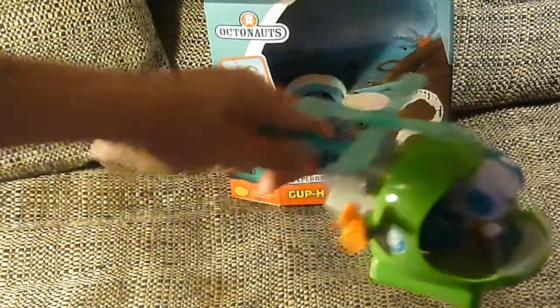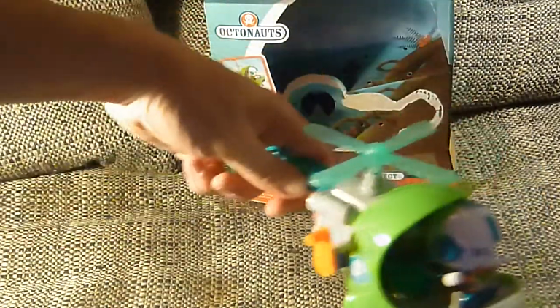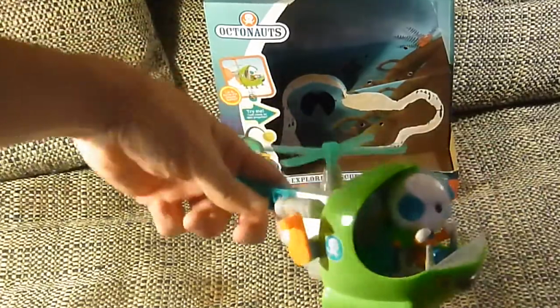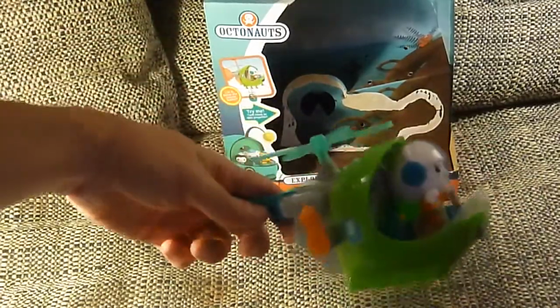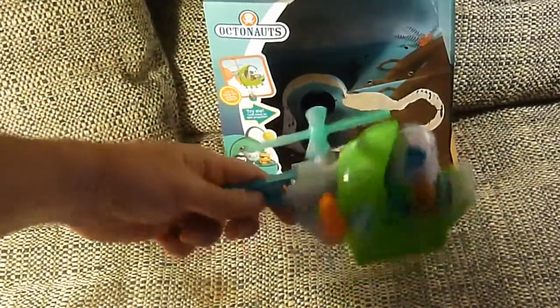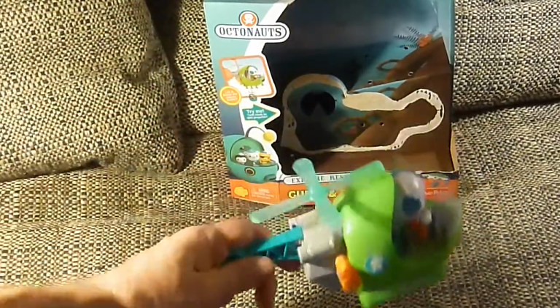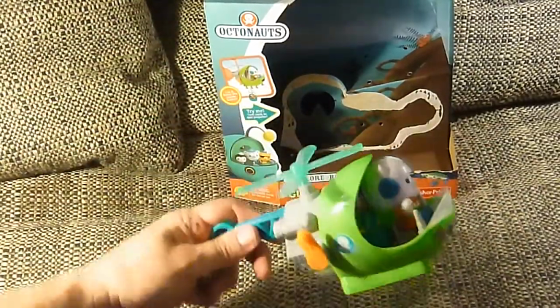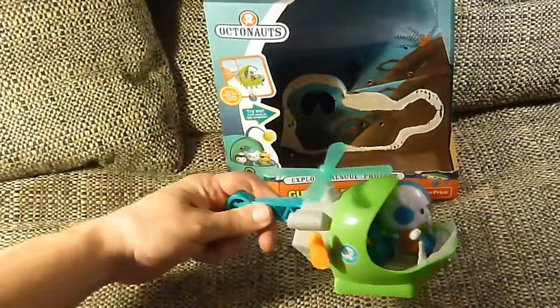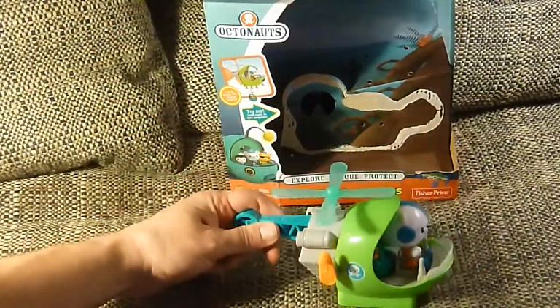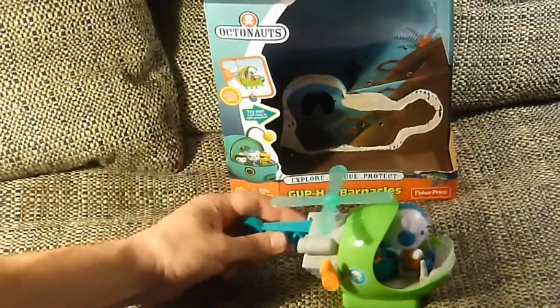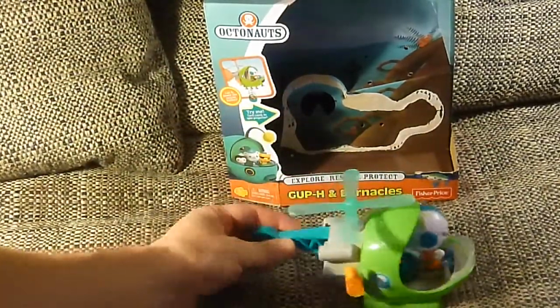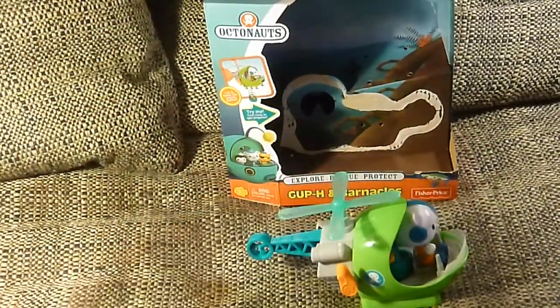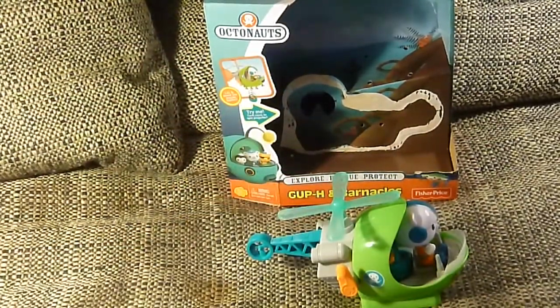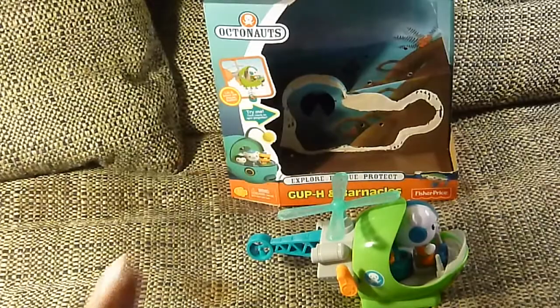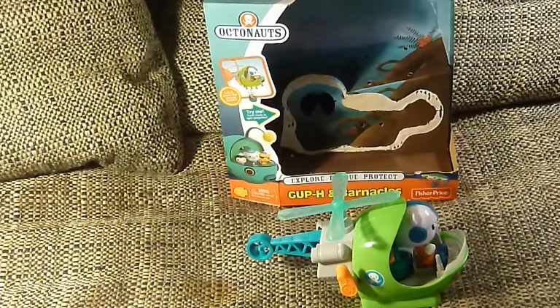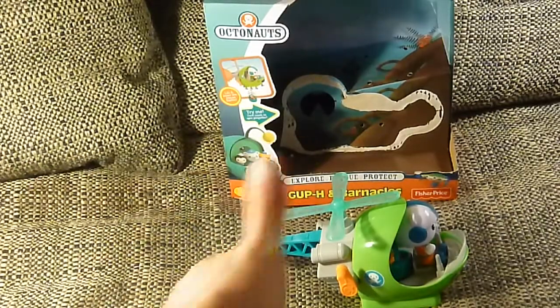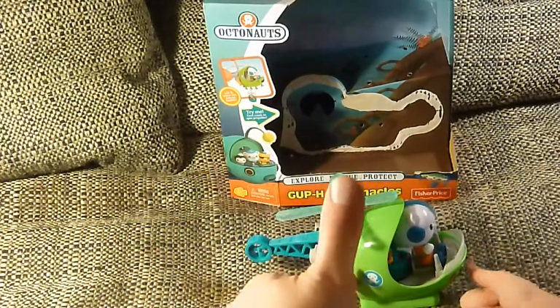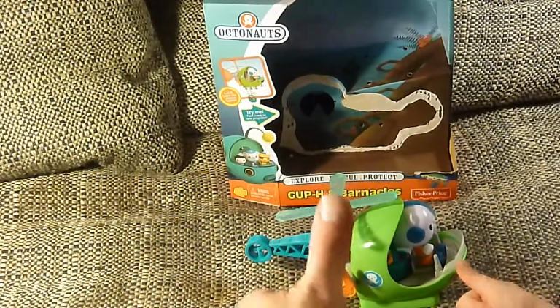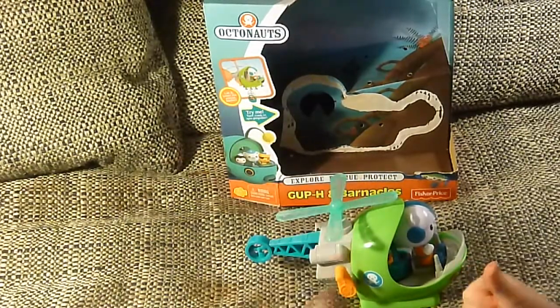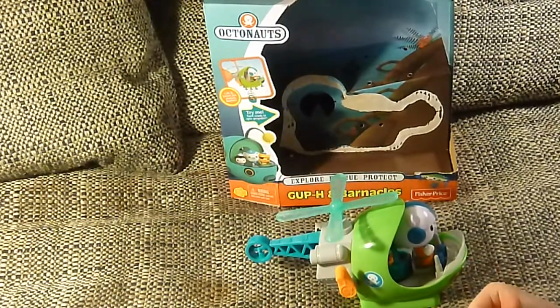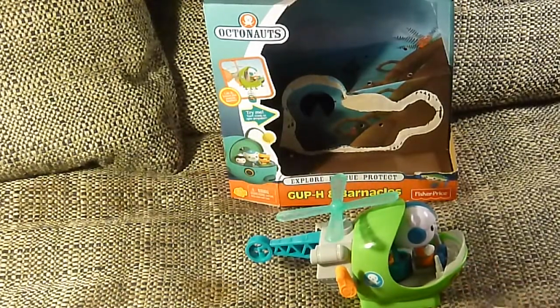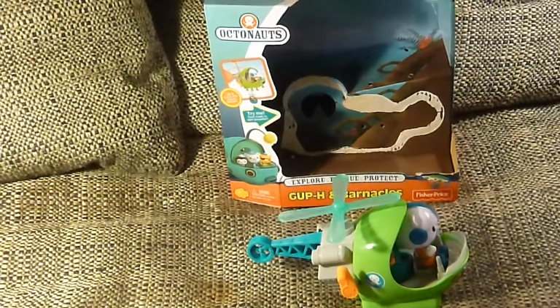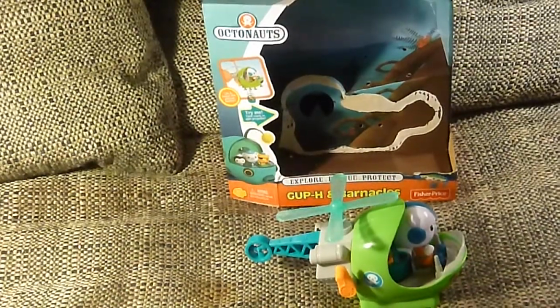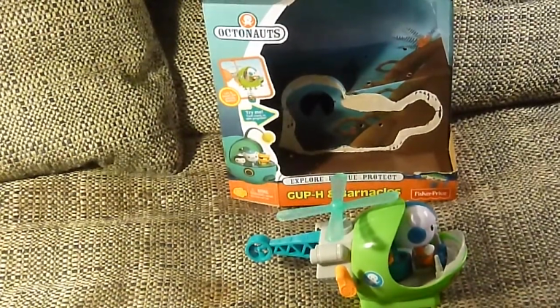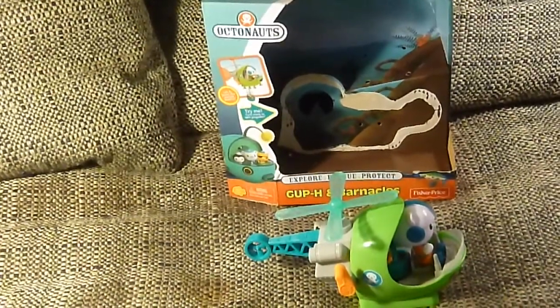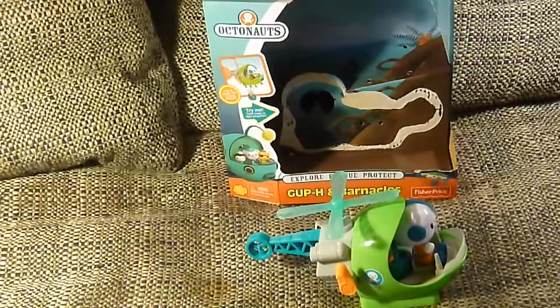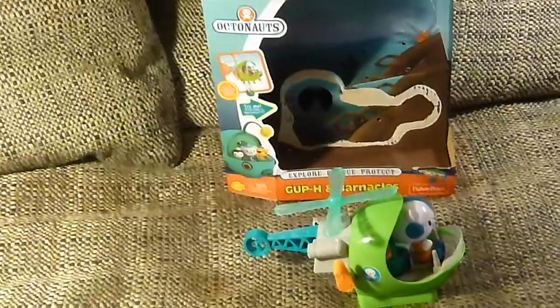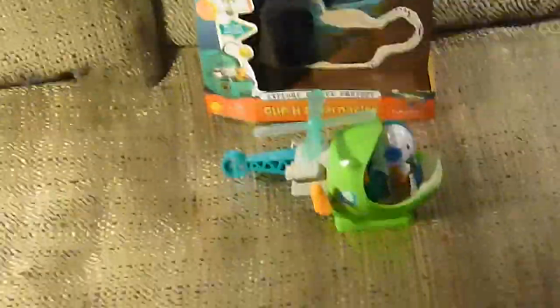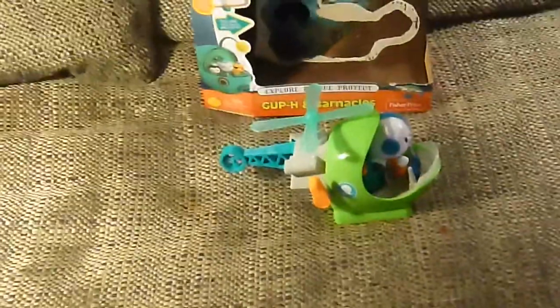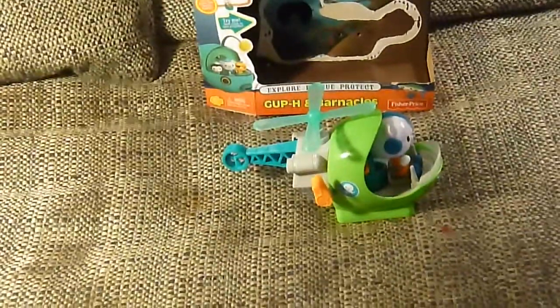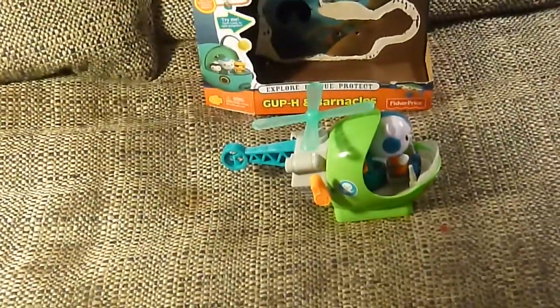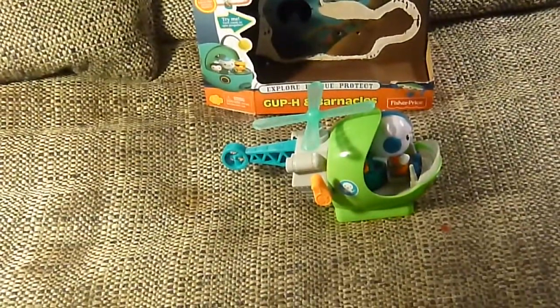That's our Gup H with Captain Barnacles. It looks like a mighty good rescue vehicle to me. What do you think? Do we give it the thumbs up? All right, until next time we are Unbox a Toy Channel — we'll see you later!